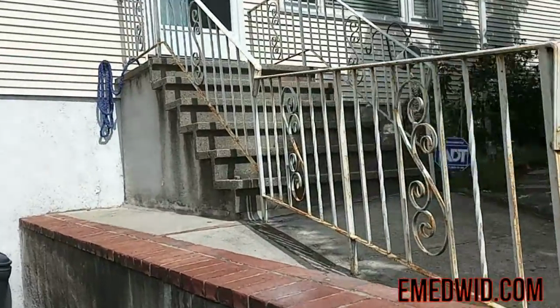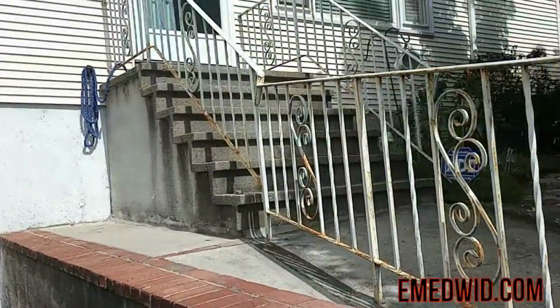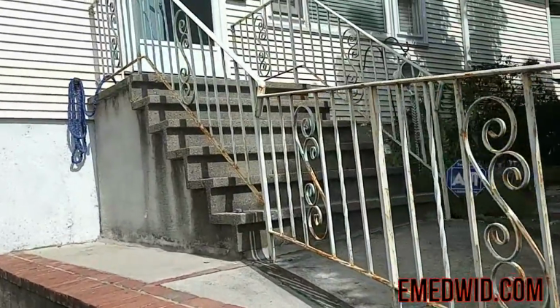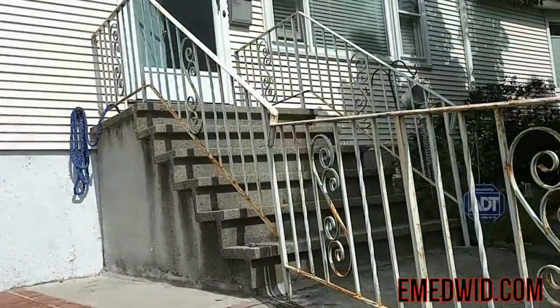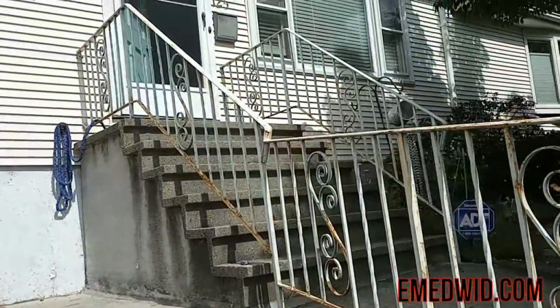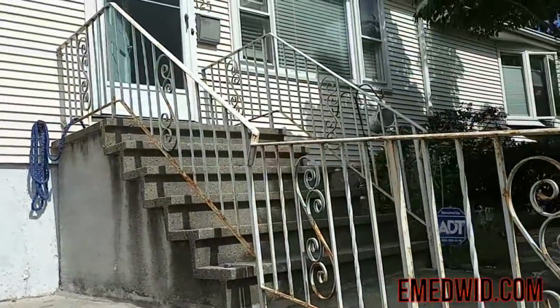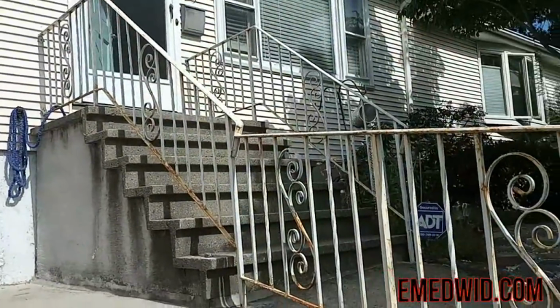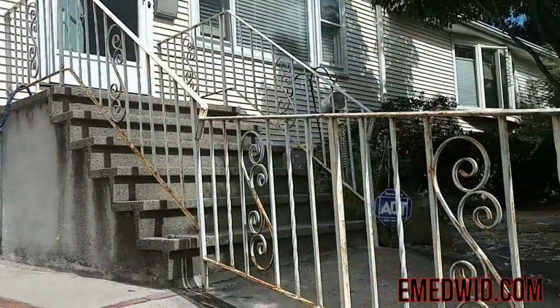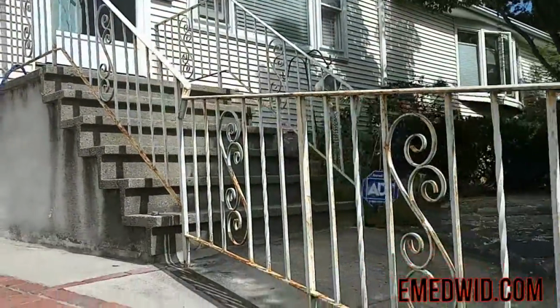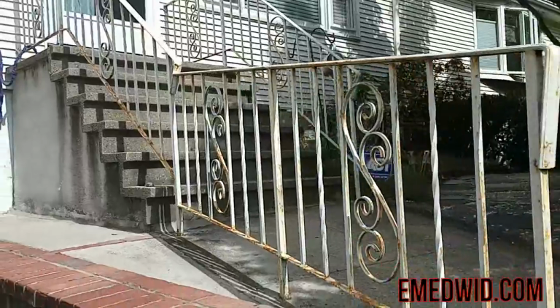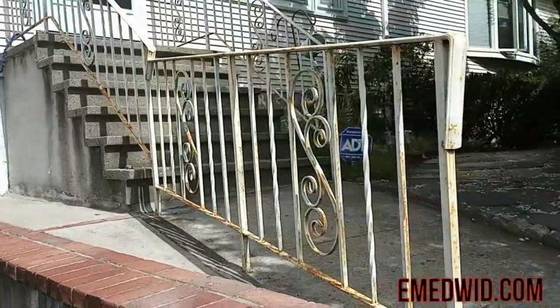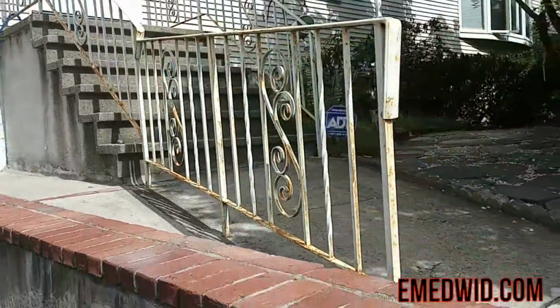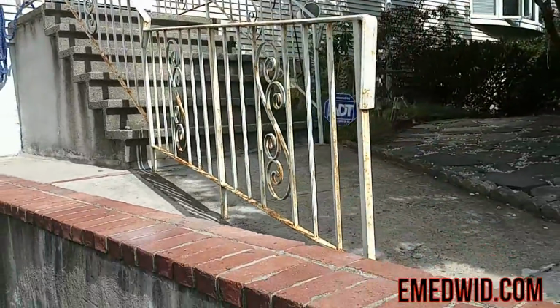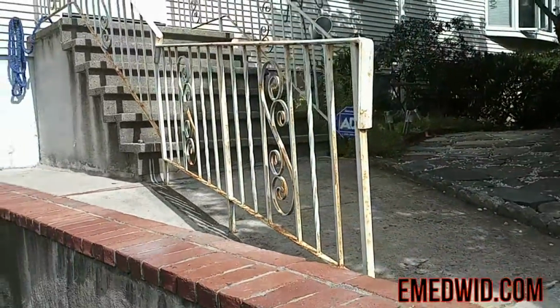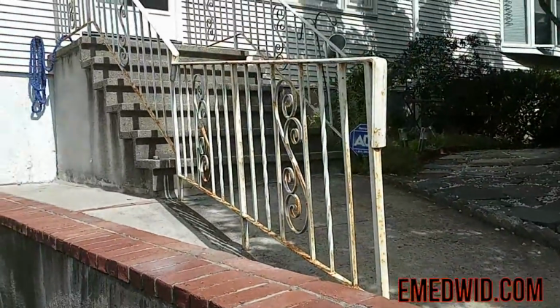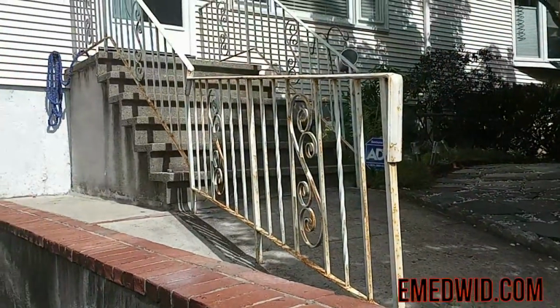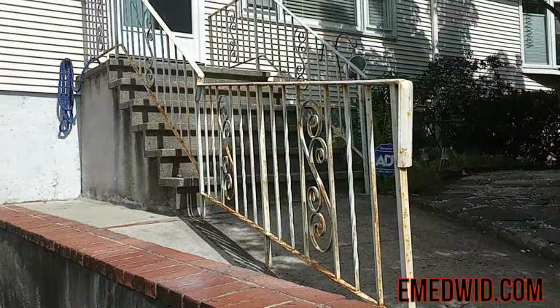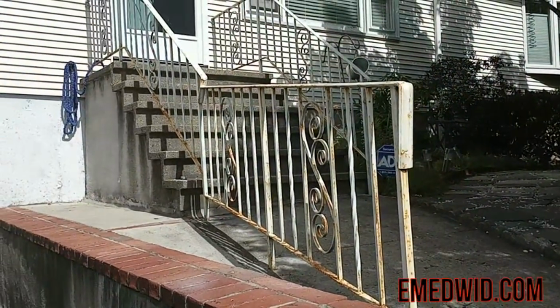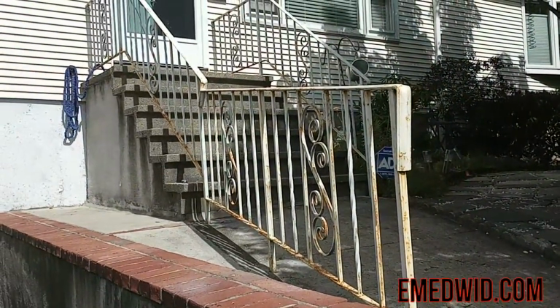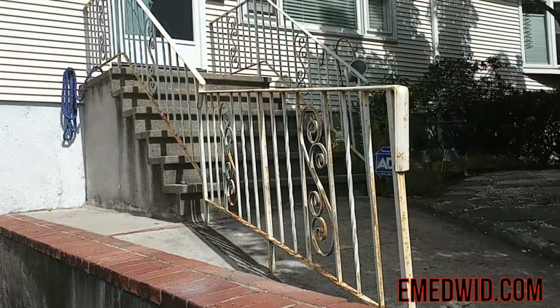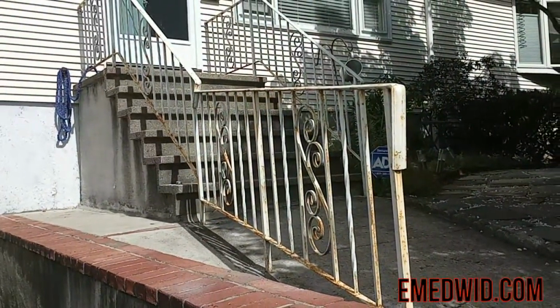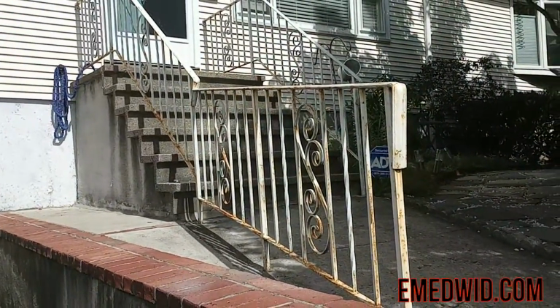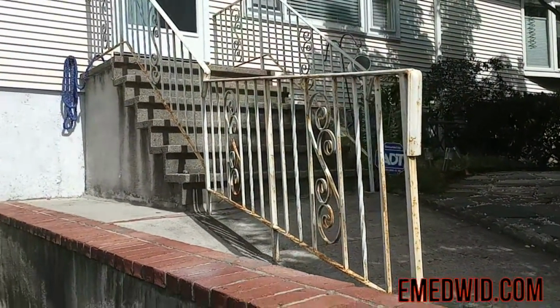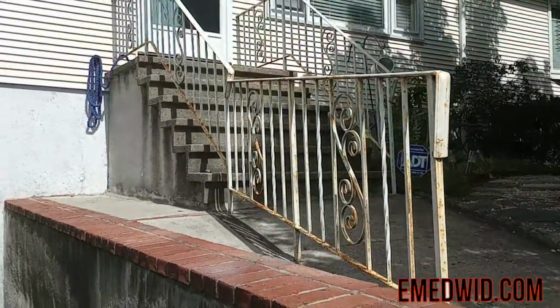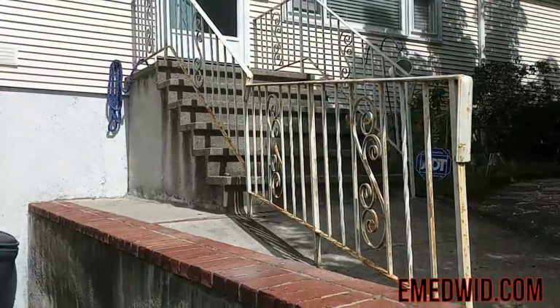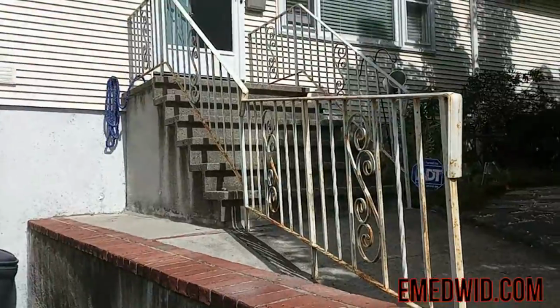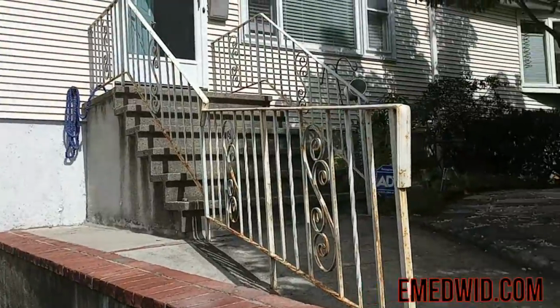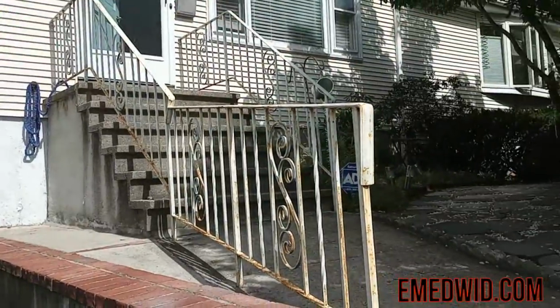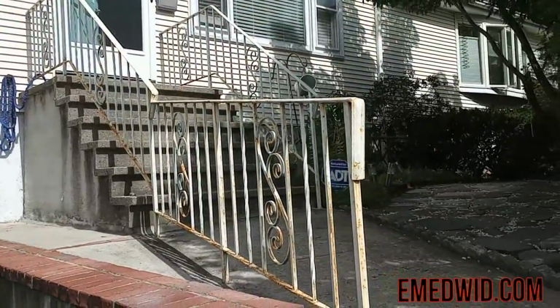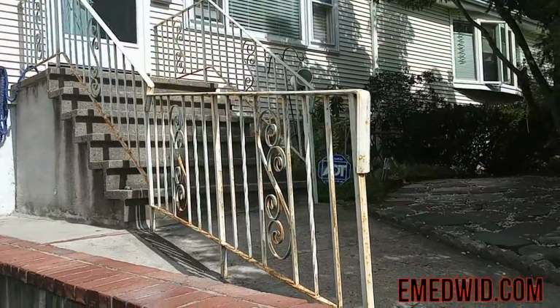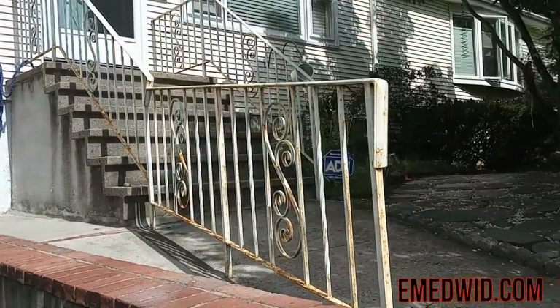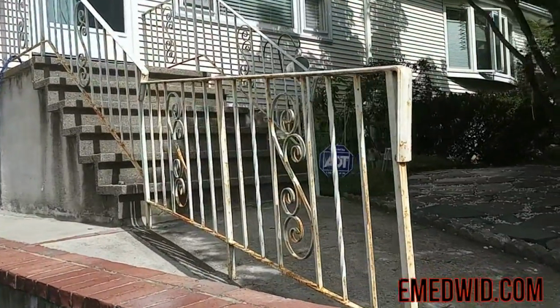All right, today we're going to sand down these wrought iron railings and we're going to paint them.